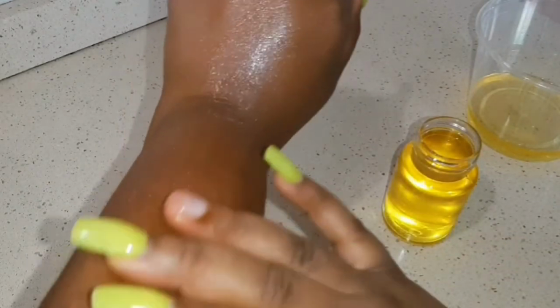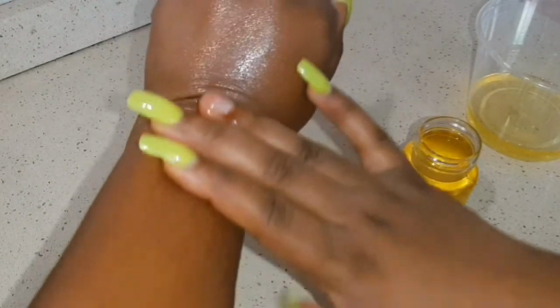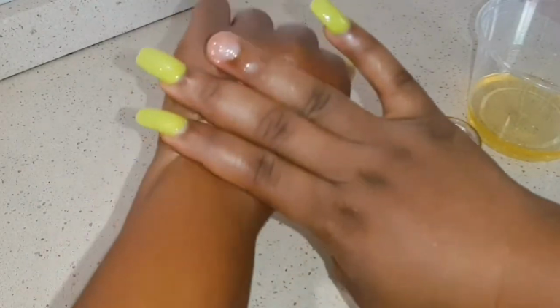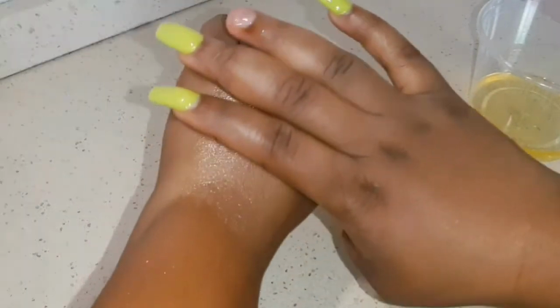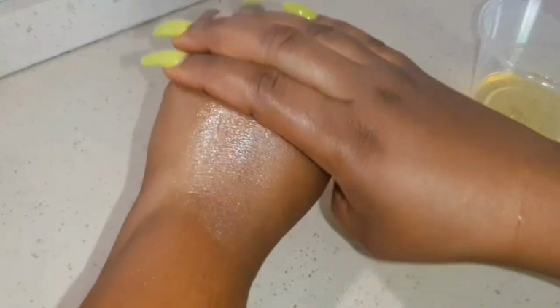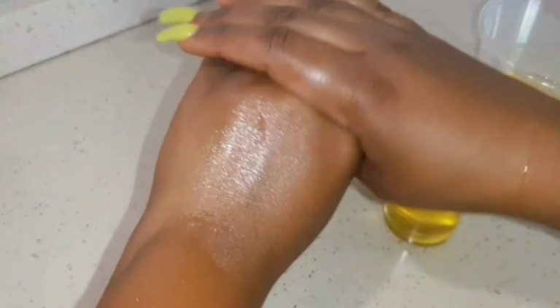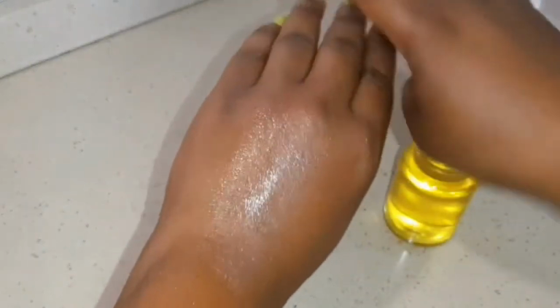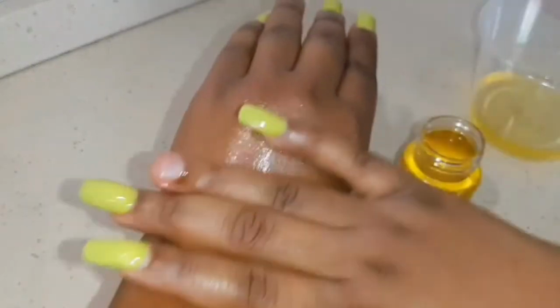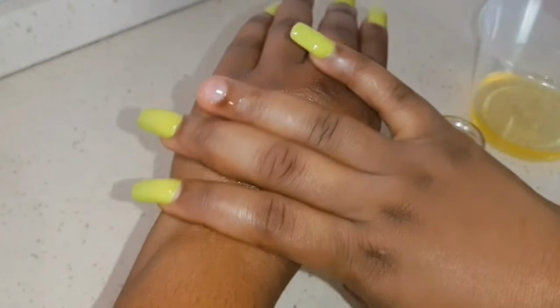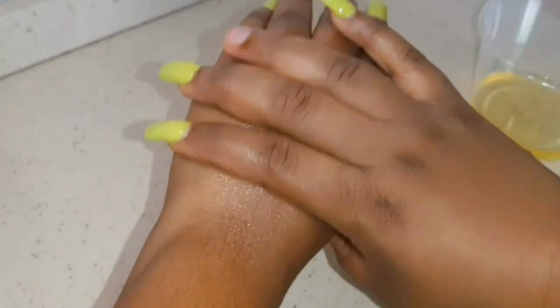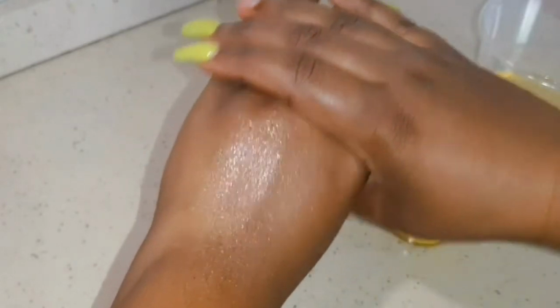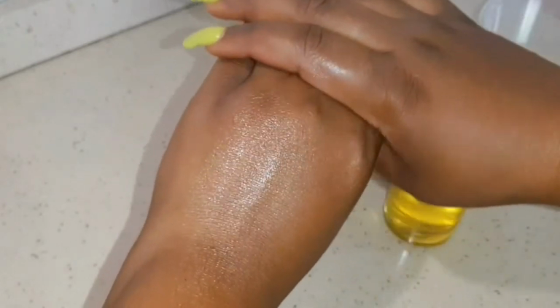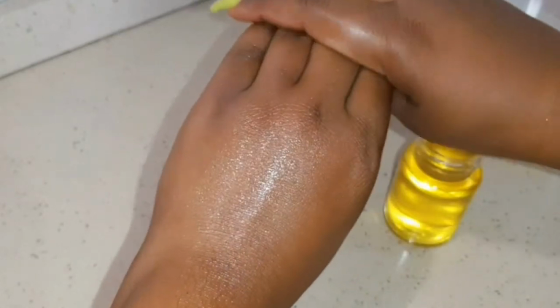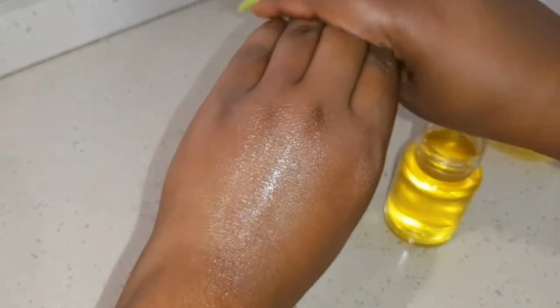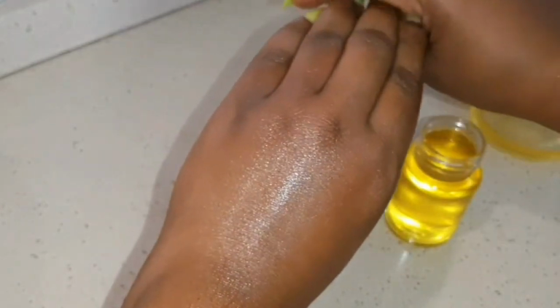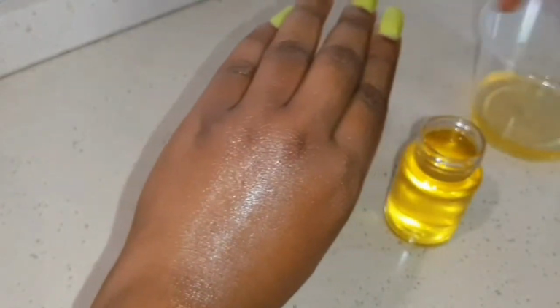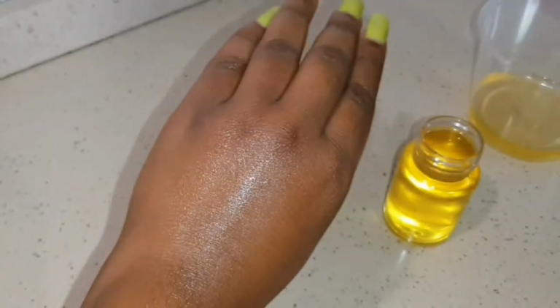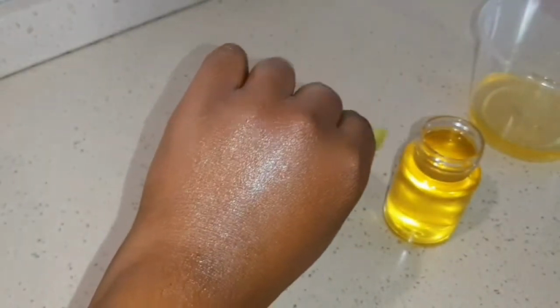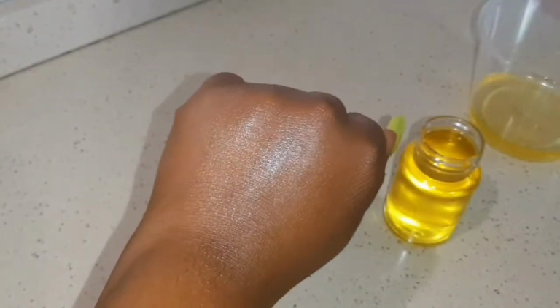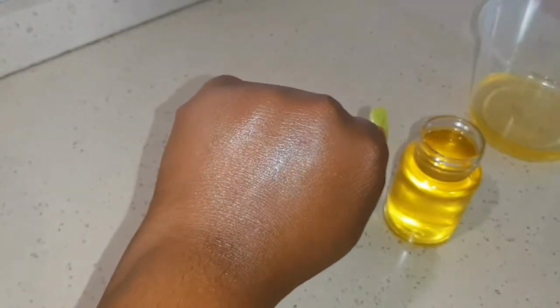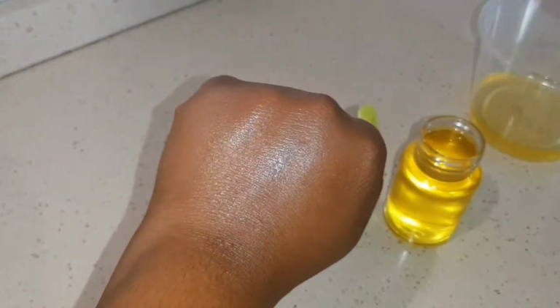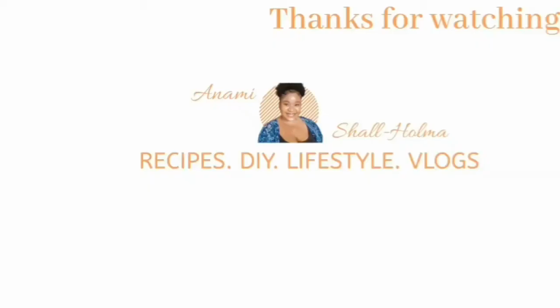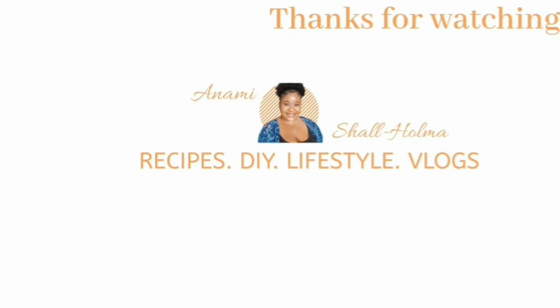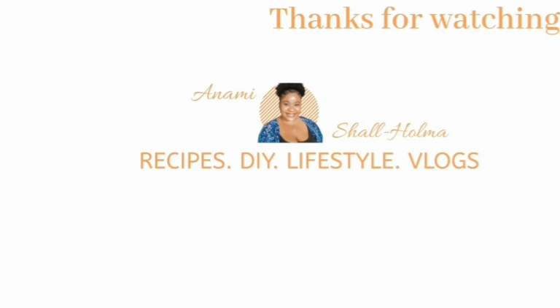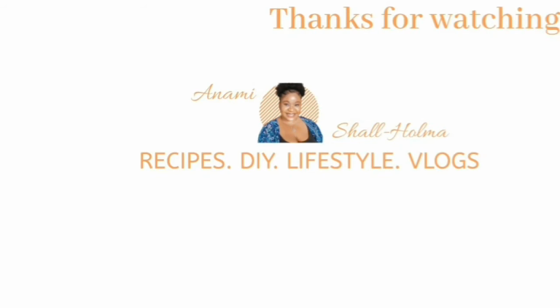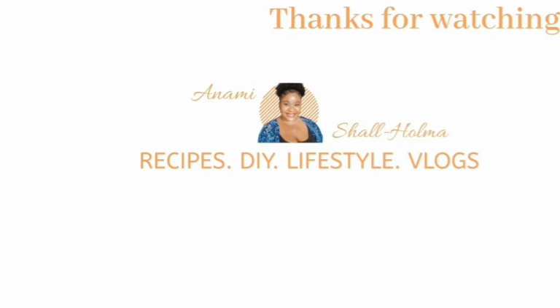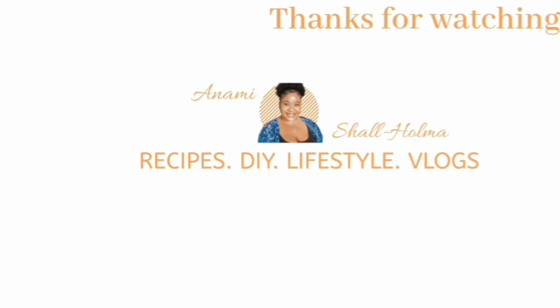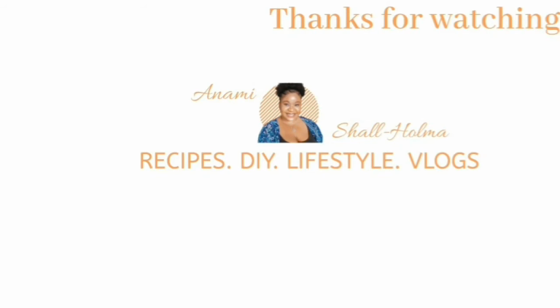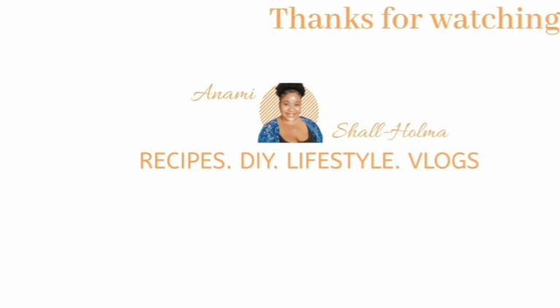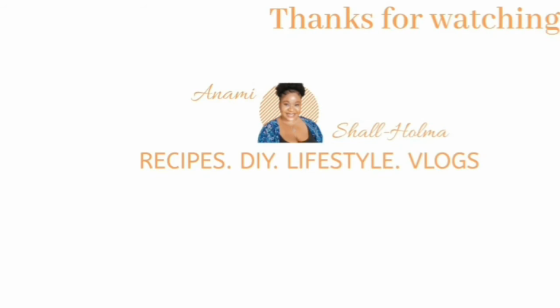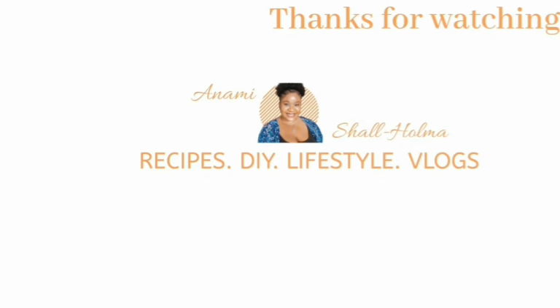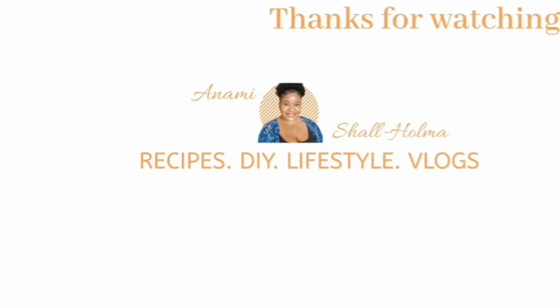Can you see the glow? So thank you so much guys for watching. I'm going to see you in my next video — don't forget to subscribe. Thank you, bye!